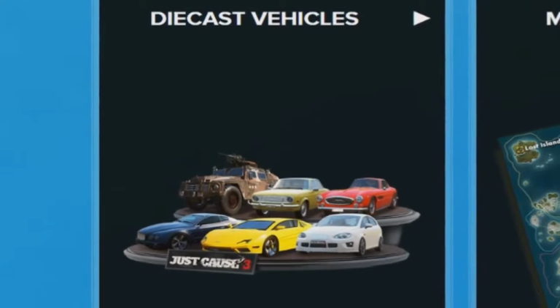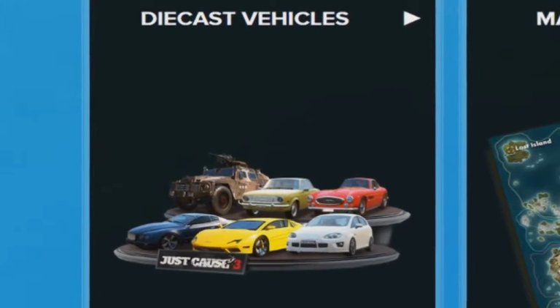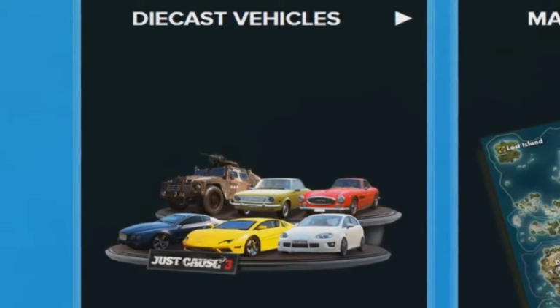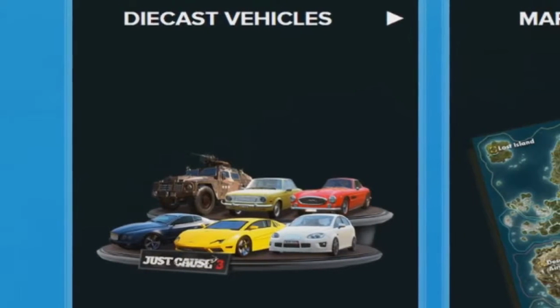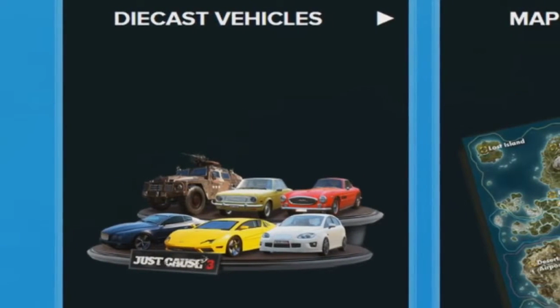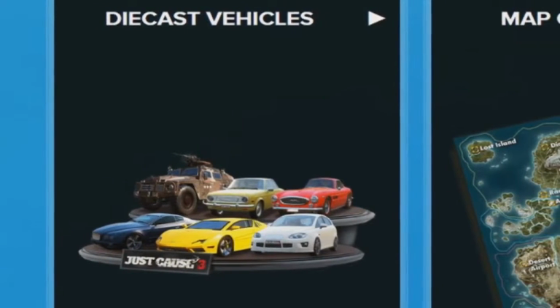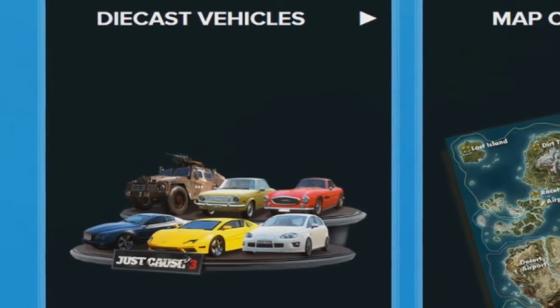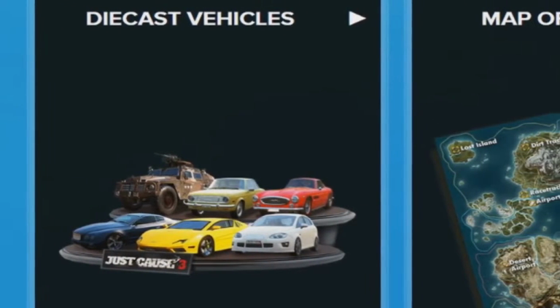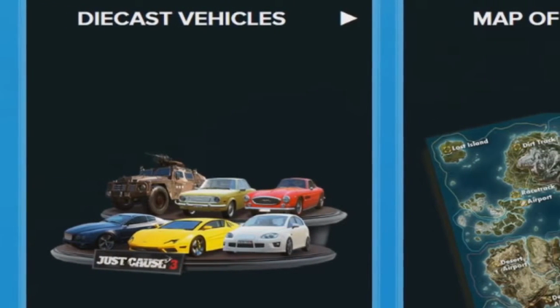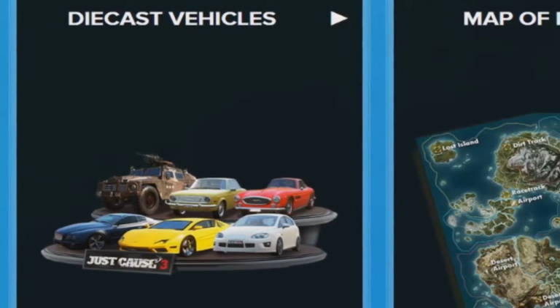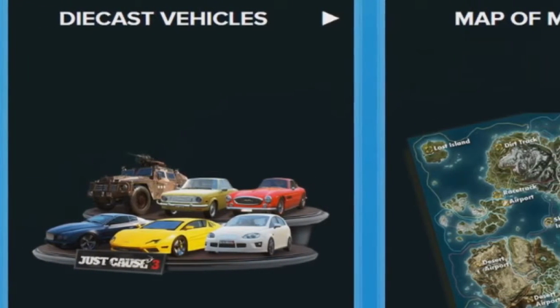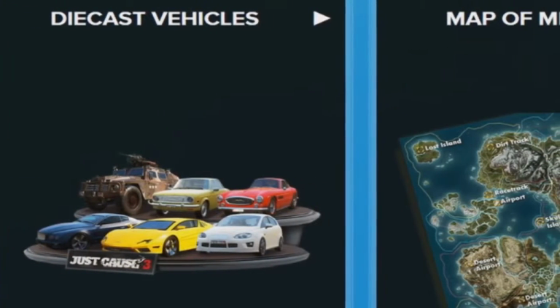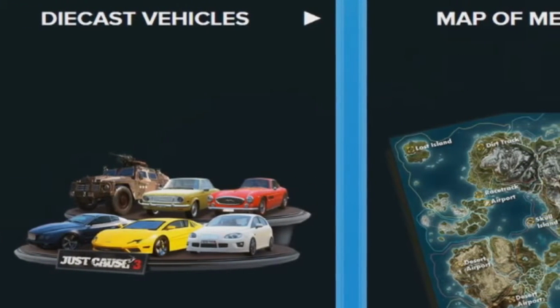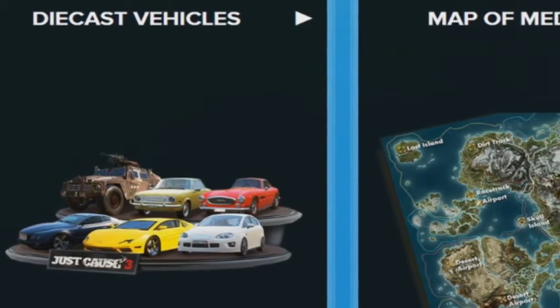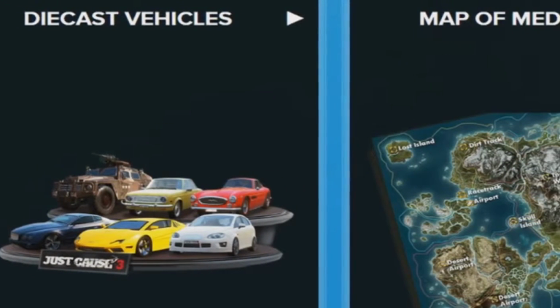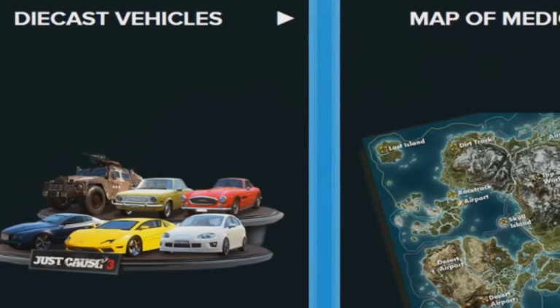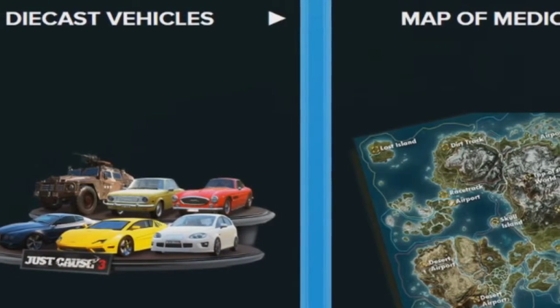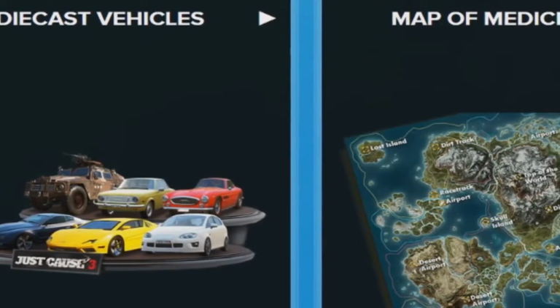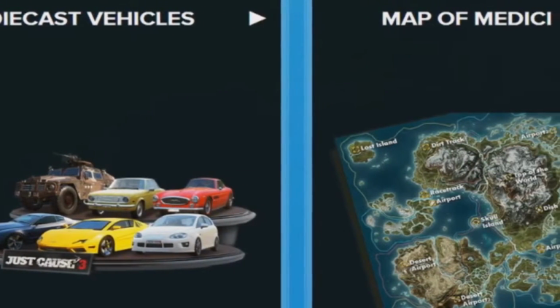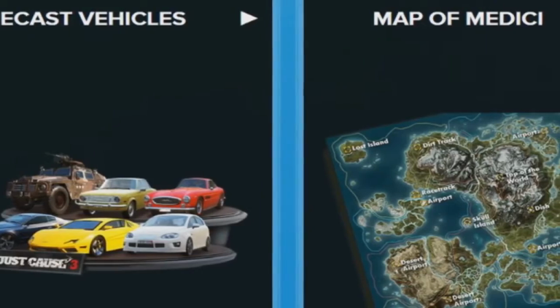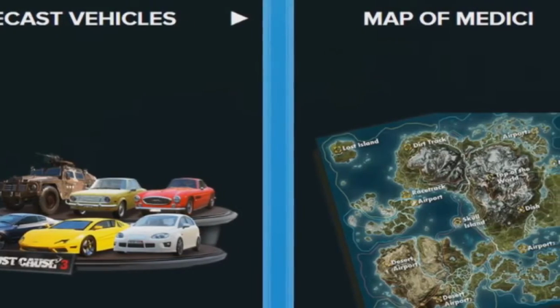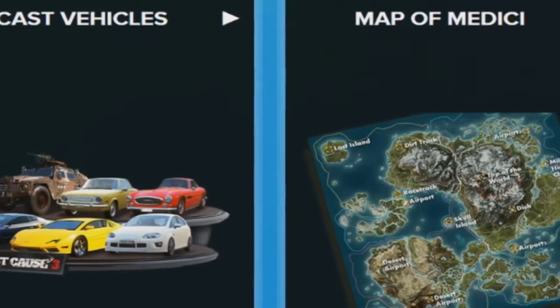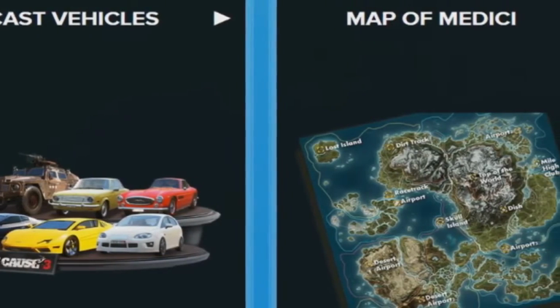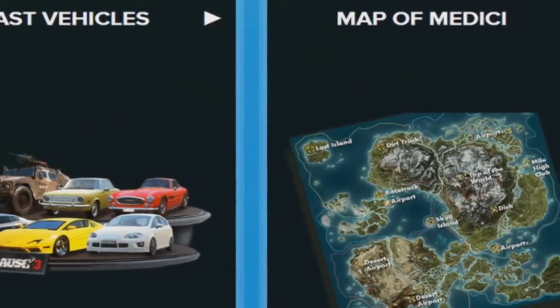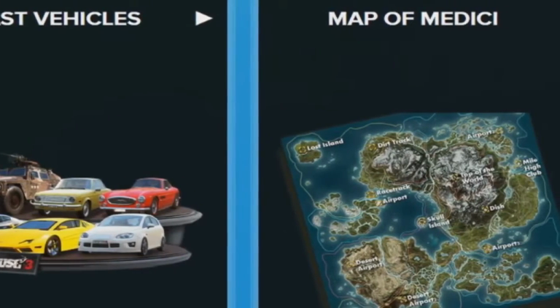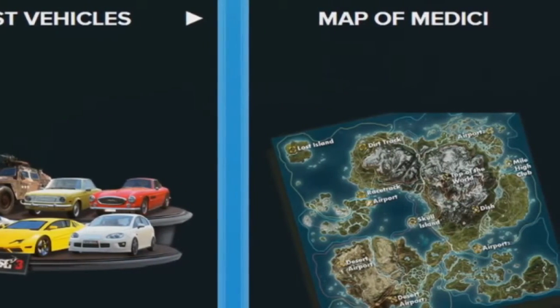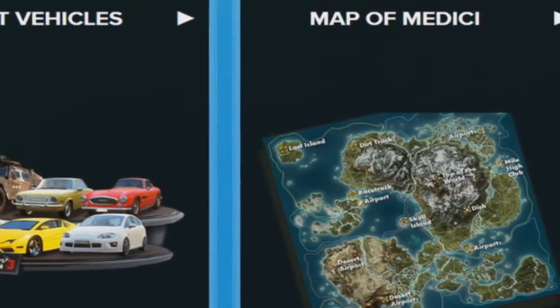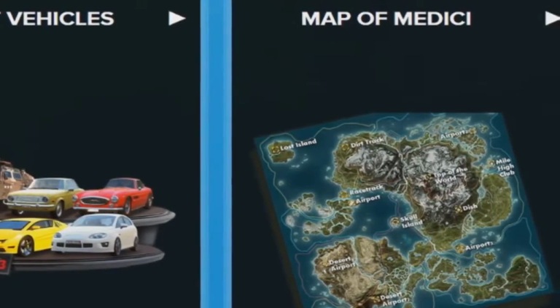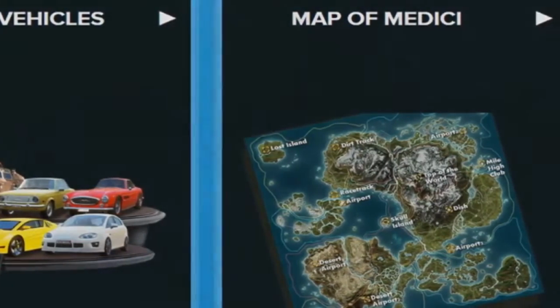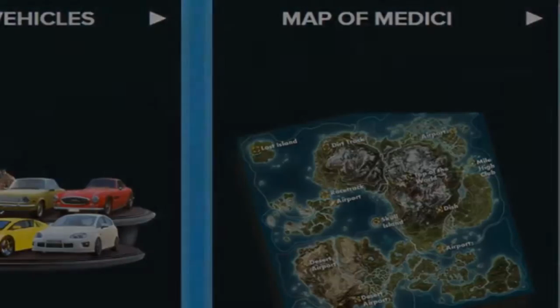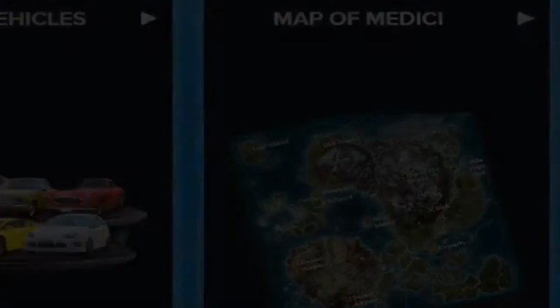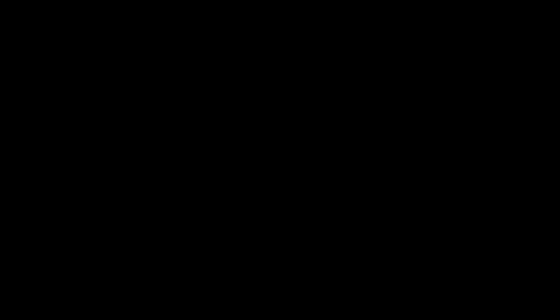A map of Medici, which we have no idea what it will look like. Sadly the image only shows a map of Panau, the island from Just Cause 2.